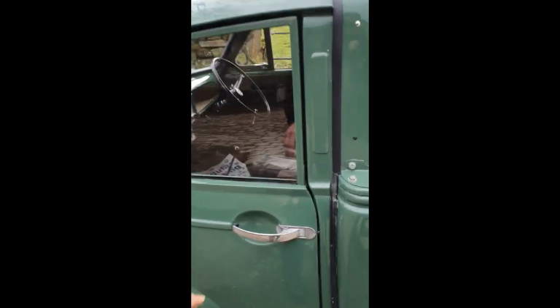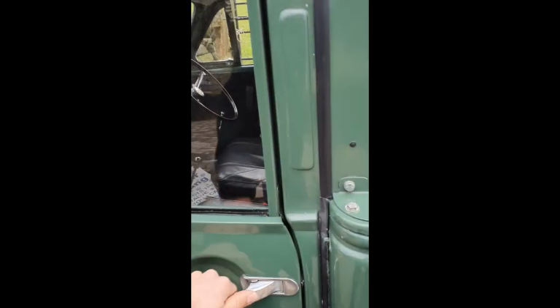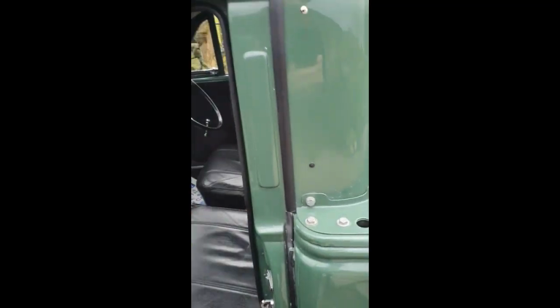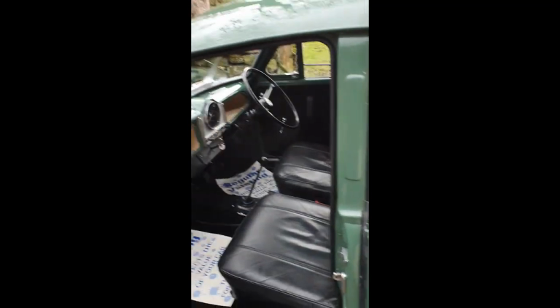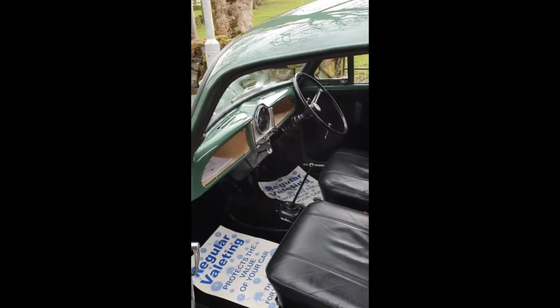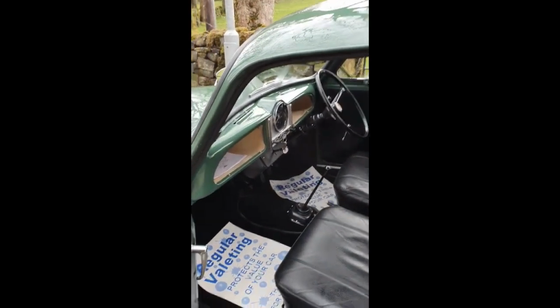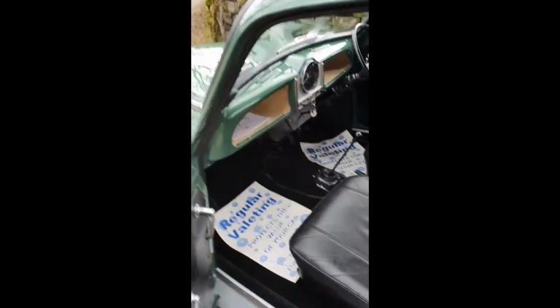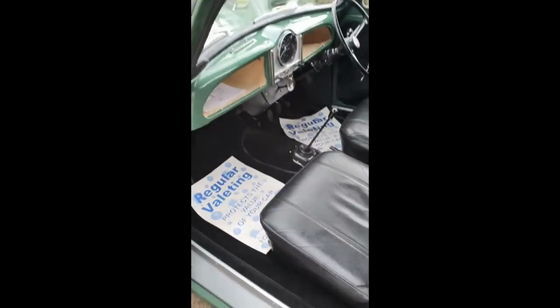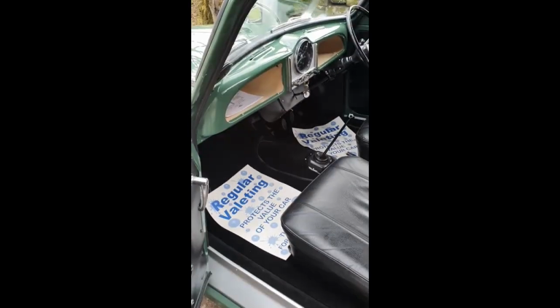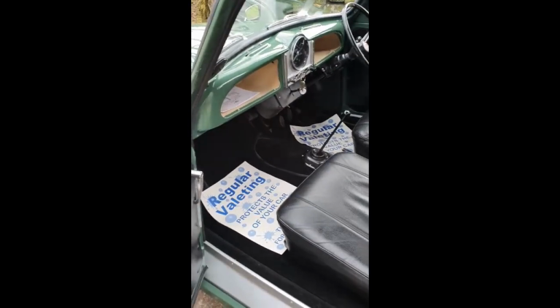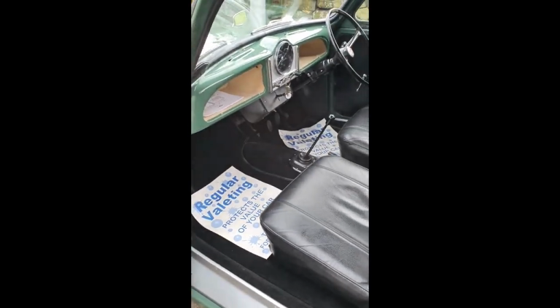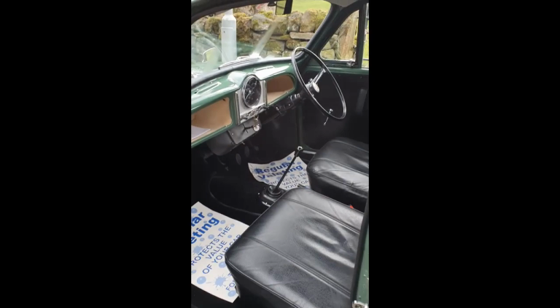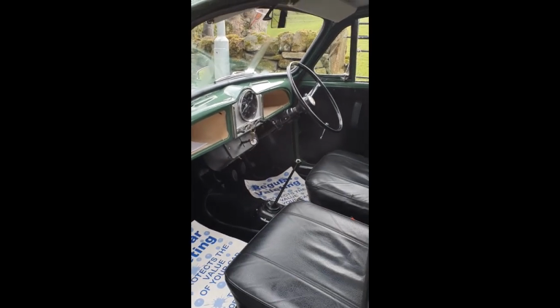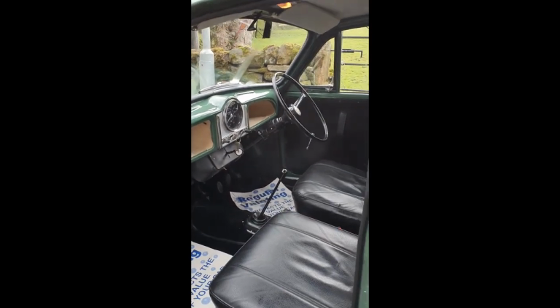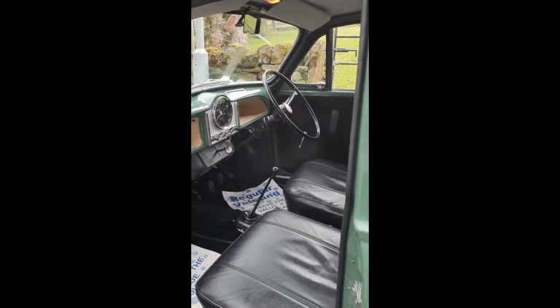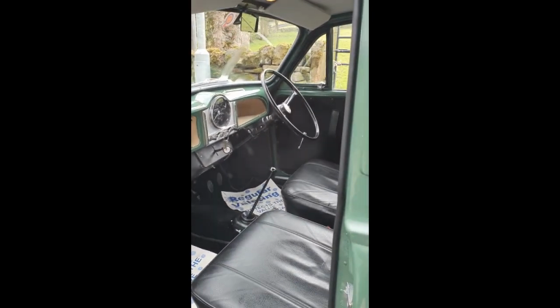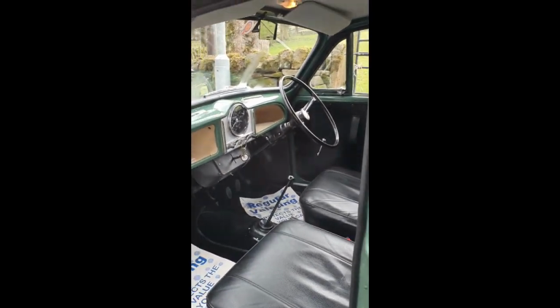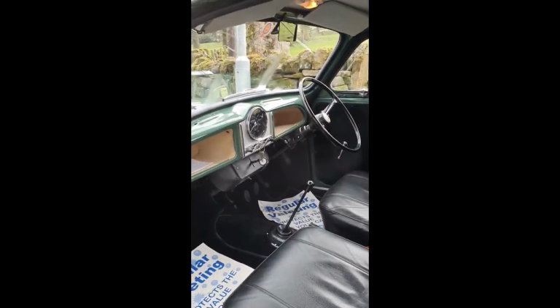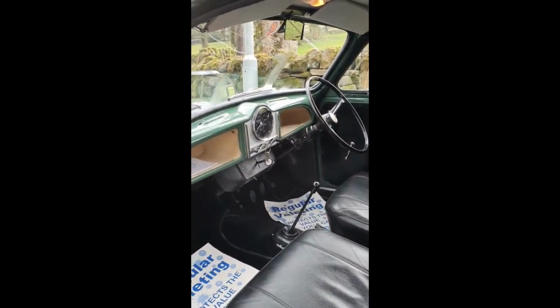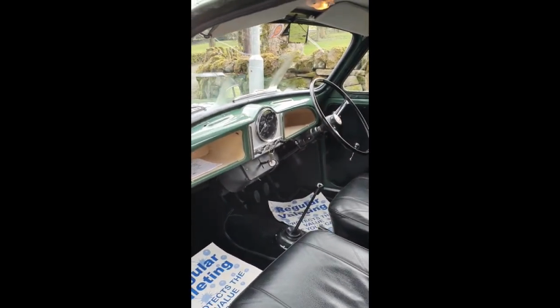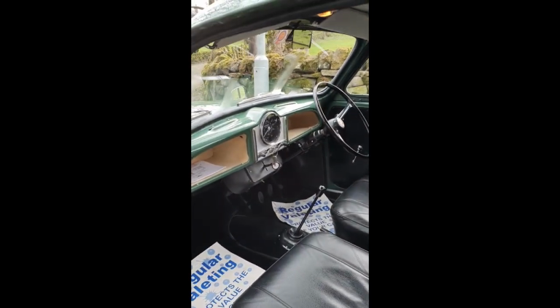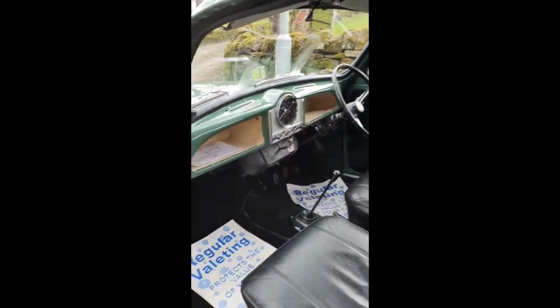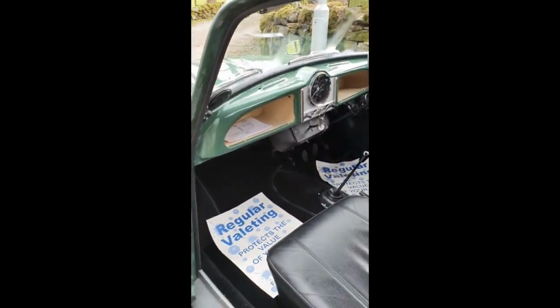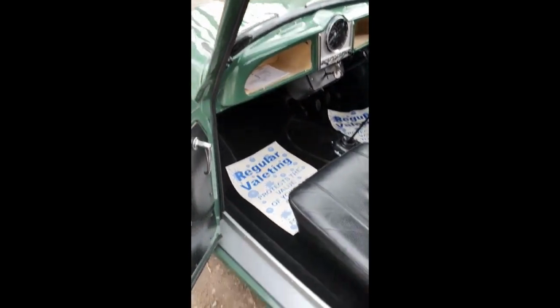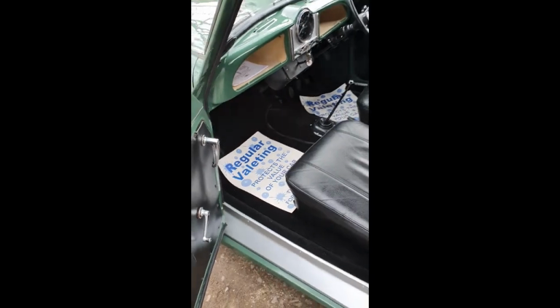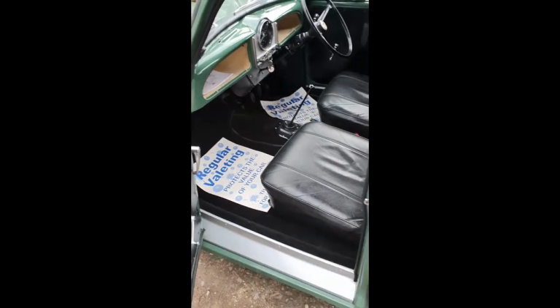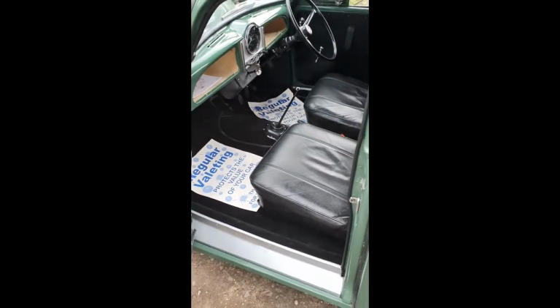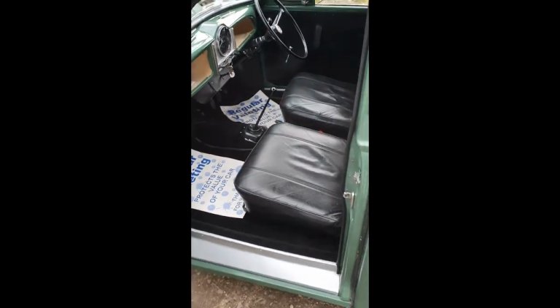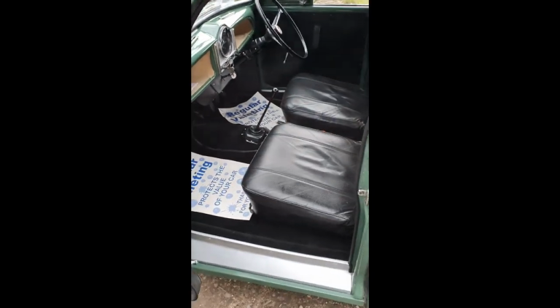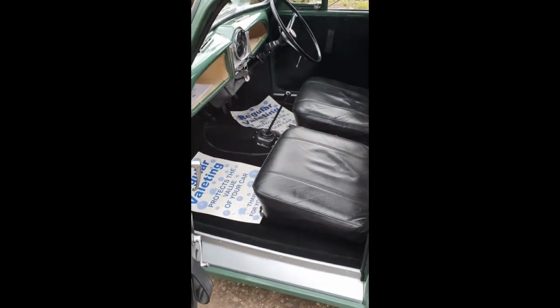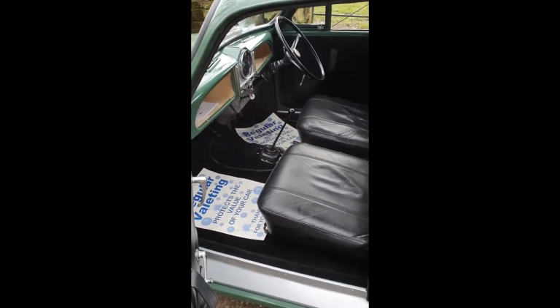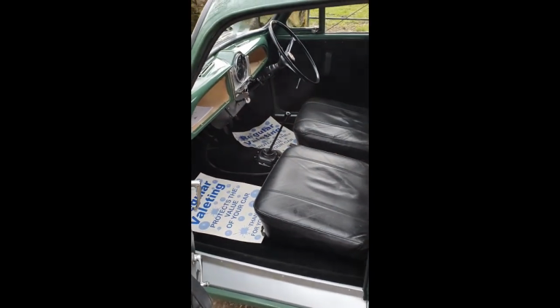Have a look at the interior — we've painted the inside out, new glove box liners, new headlining, new sun visors, interior light, new rubbers, new carpets. Cleaned everything up so it looks absolutely spanking in there.